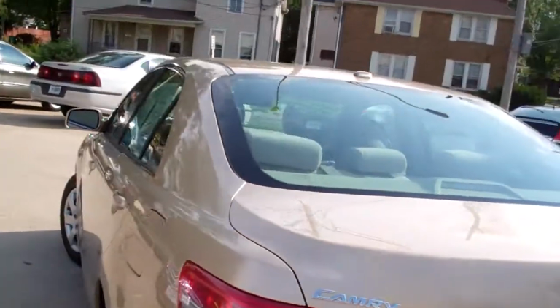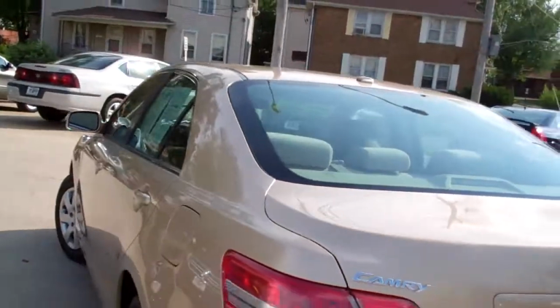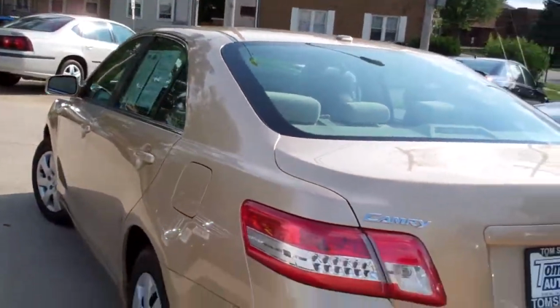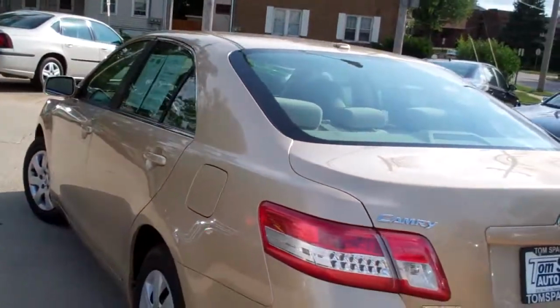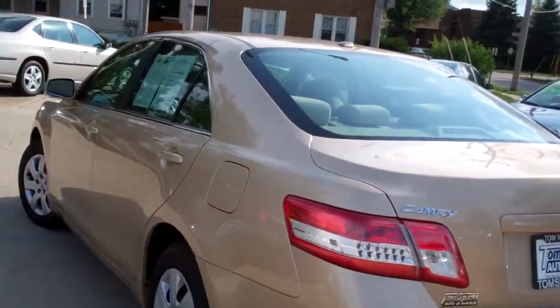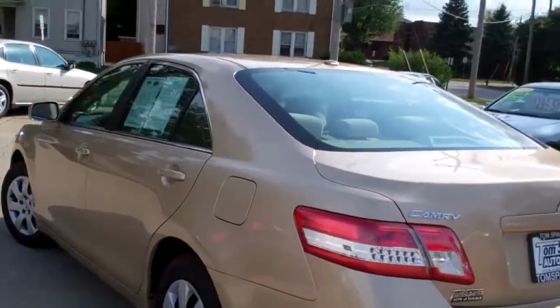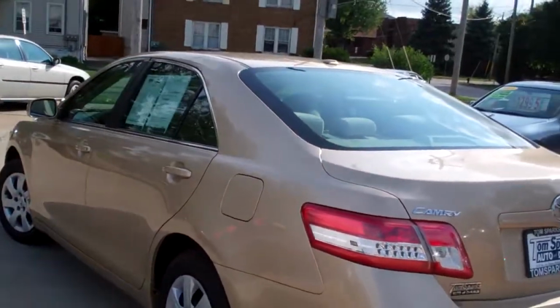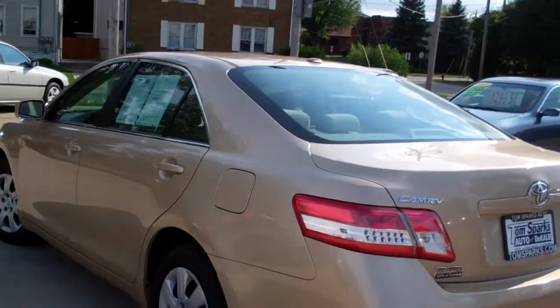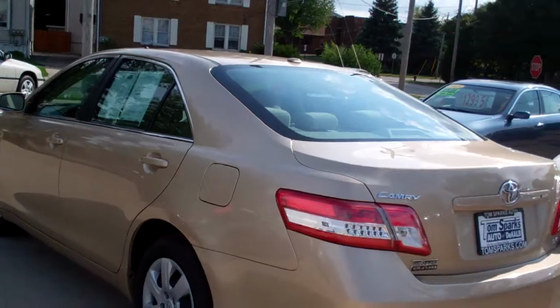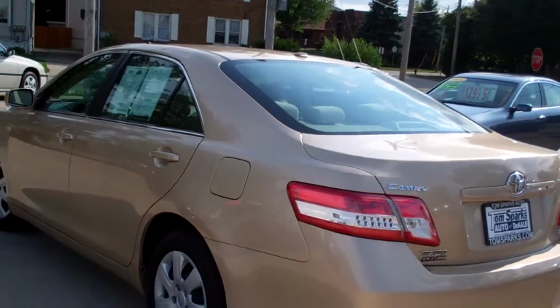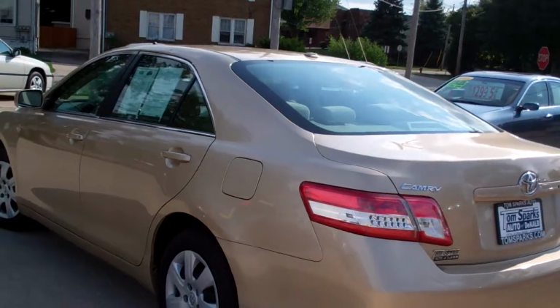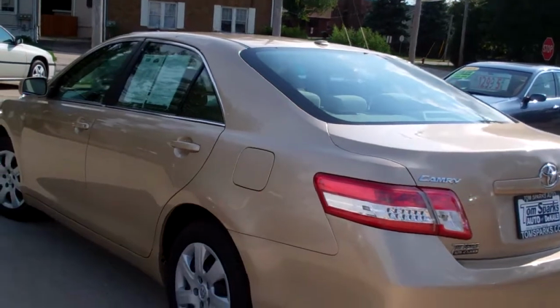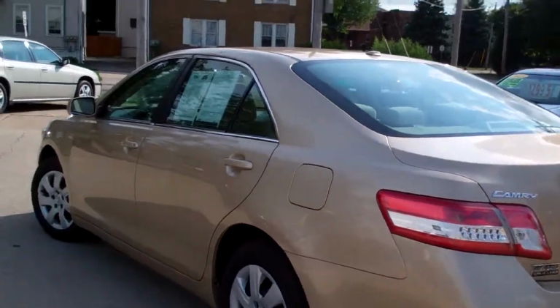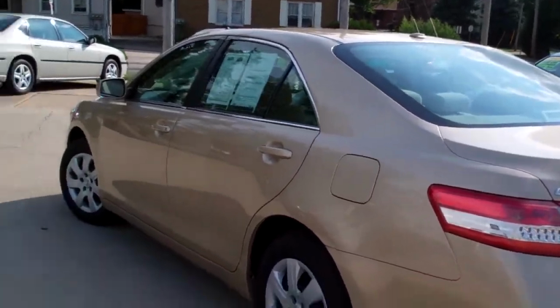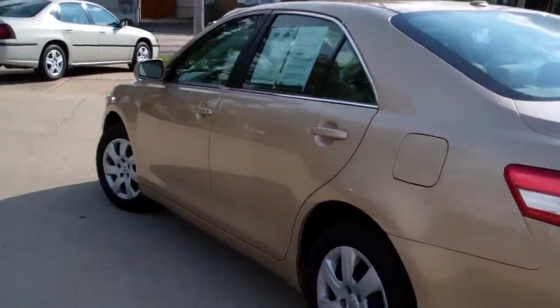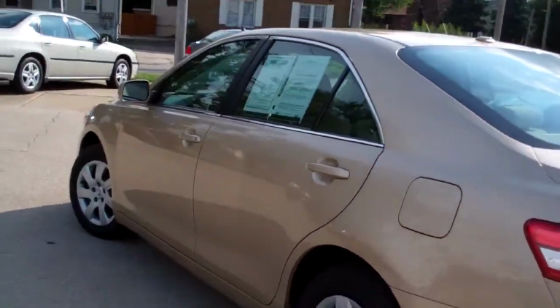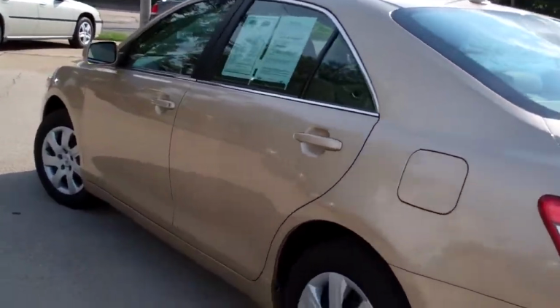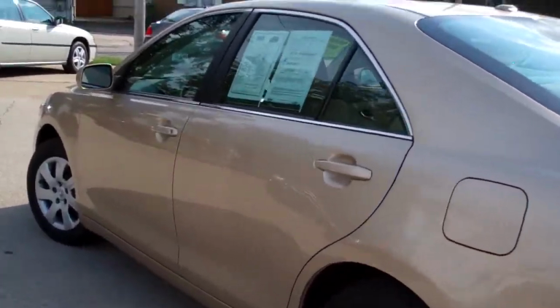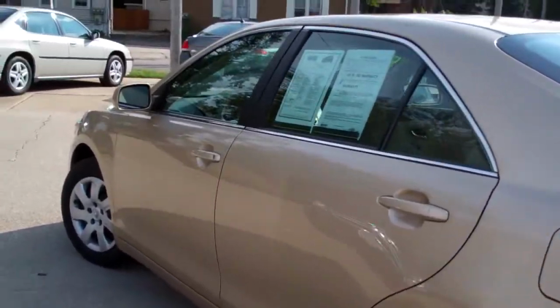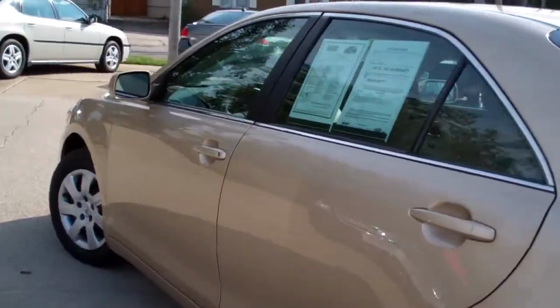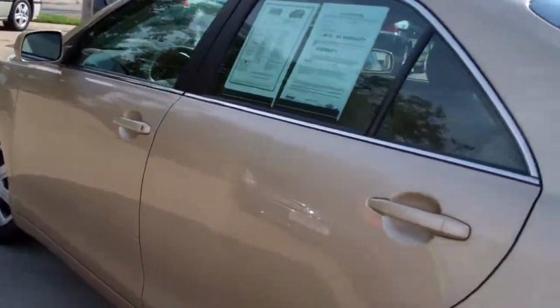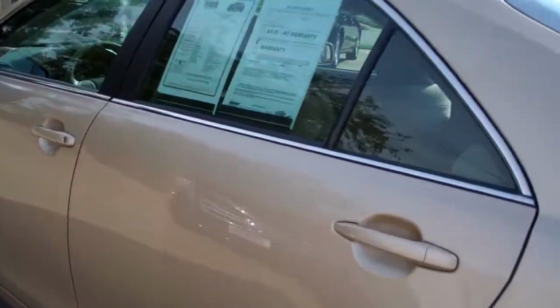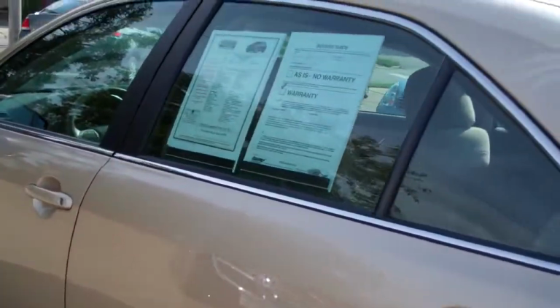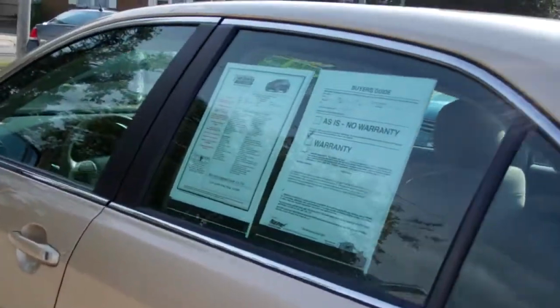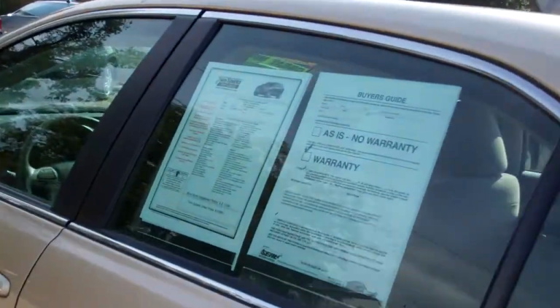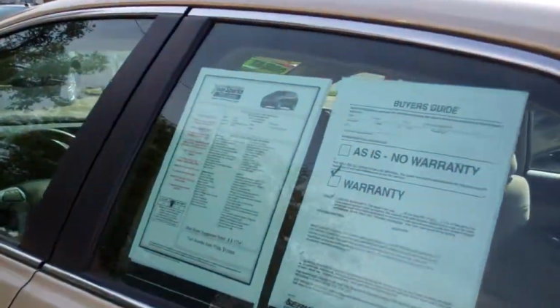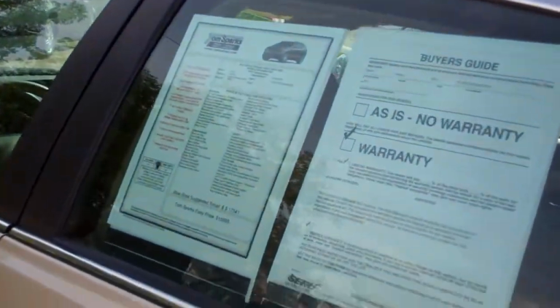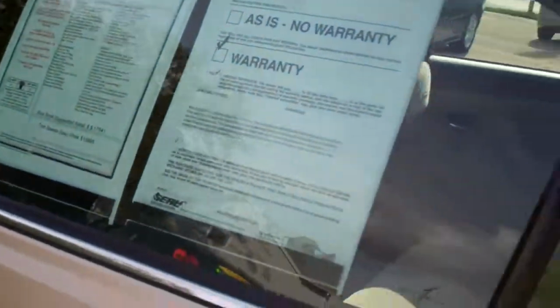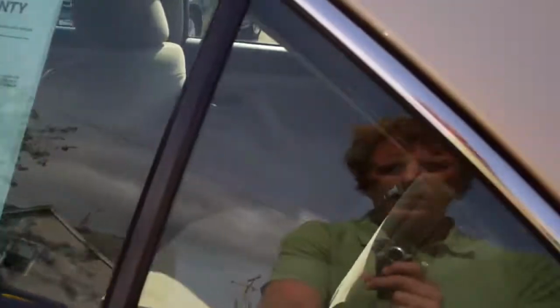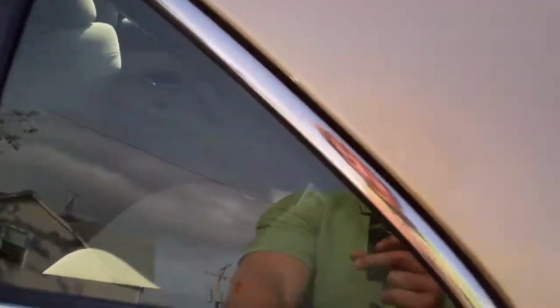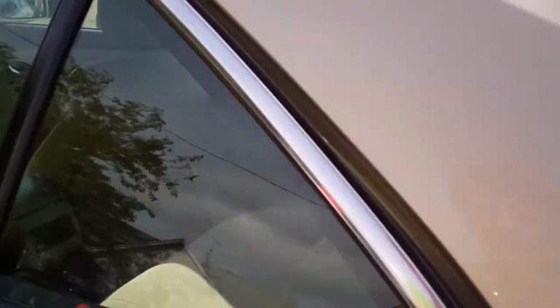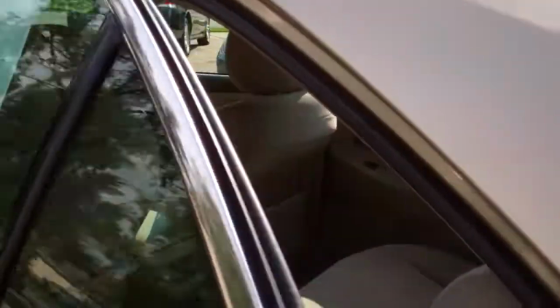Front wheel drive, four cylinder — you're going to get great gas mileage with this vehicle. I believe it's rated at 32 and 22 in the city.